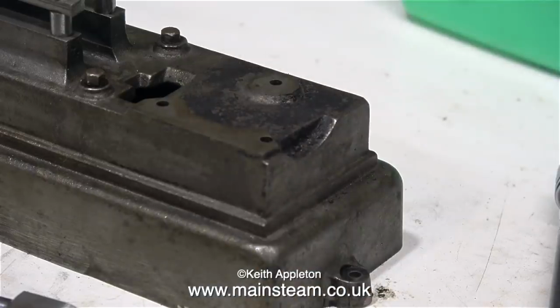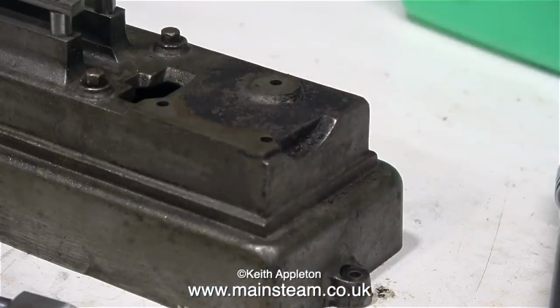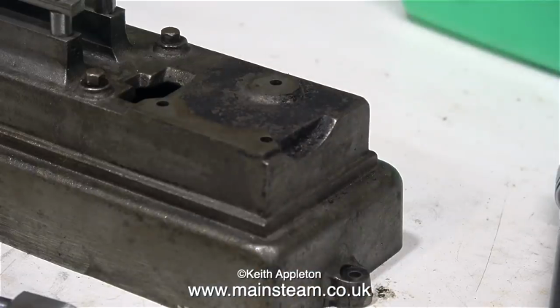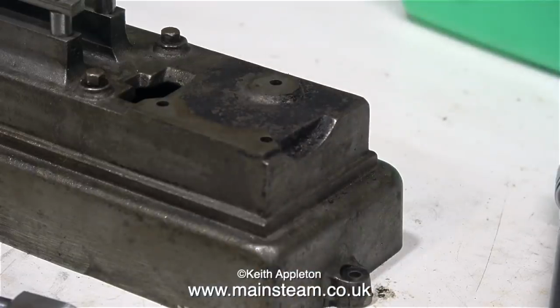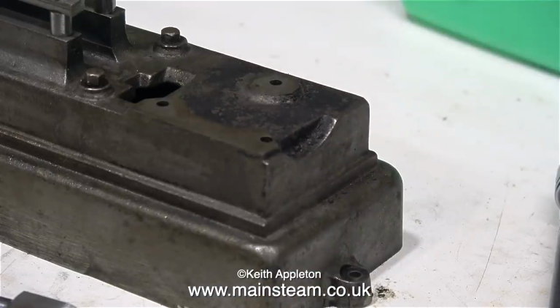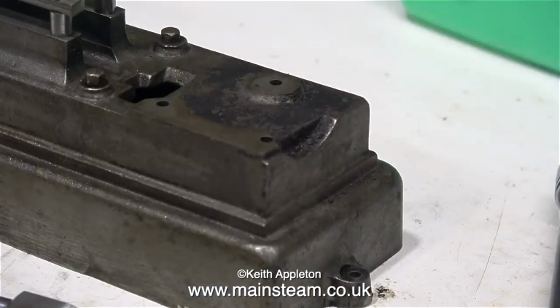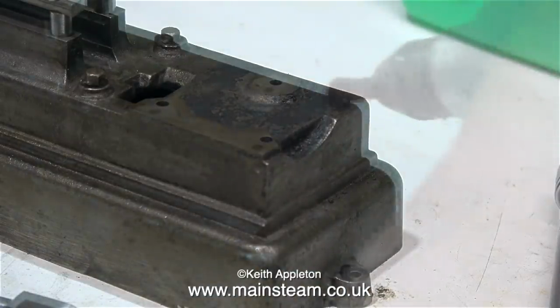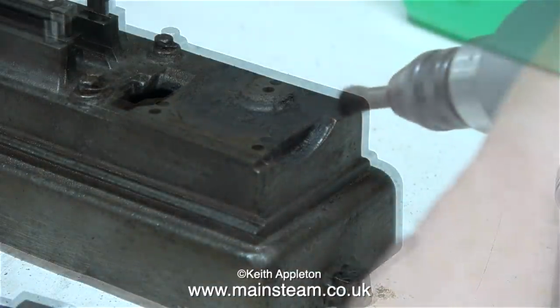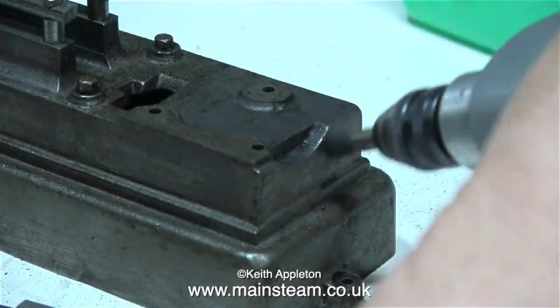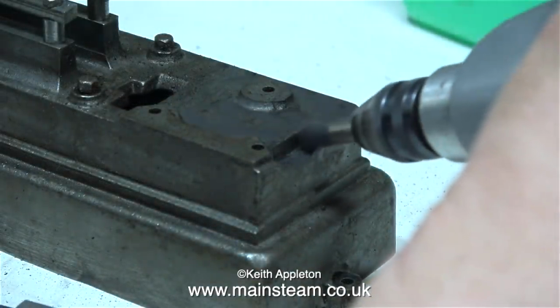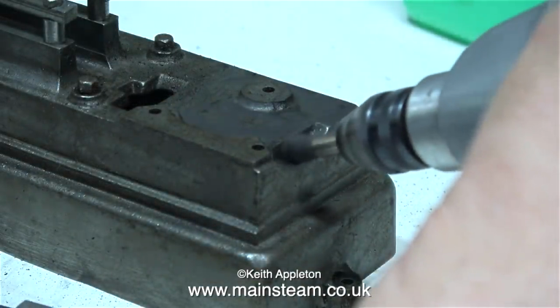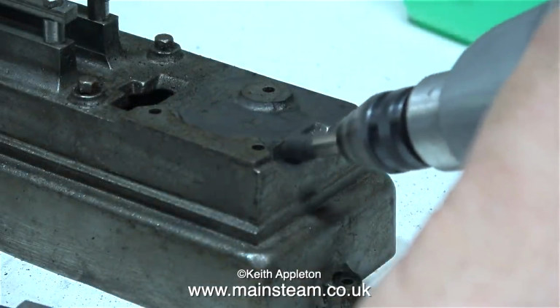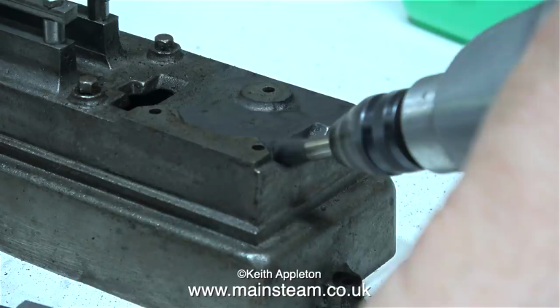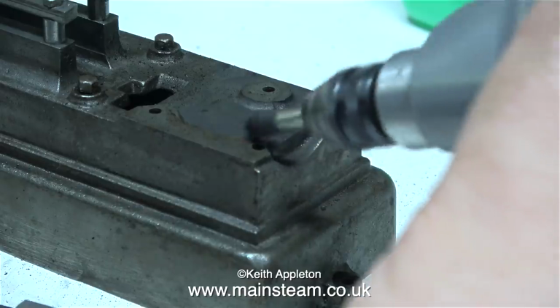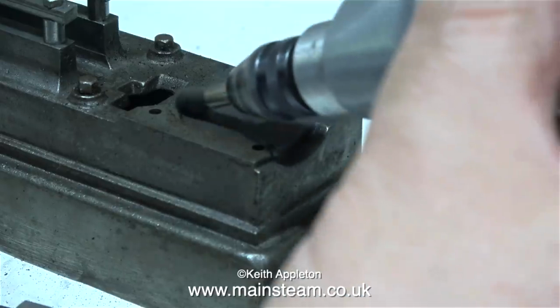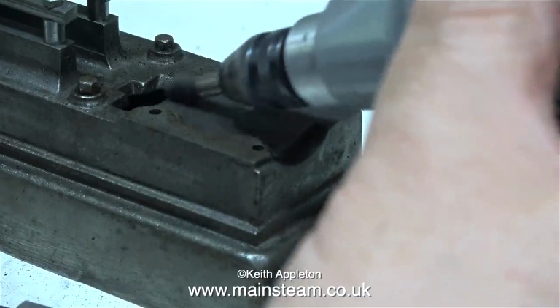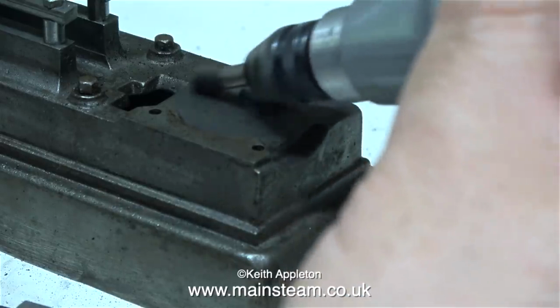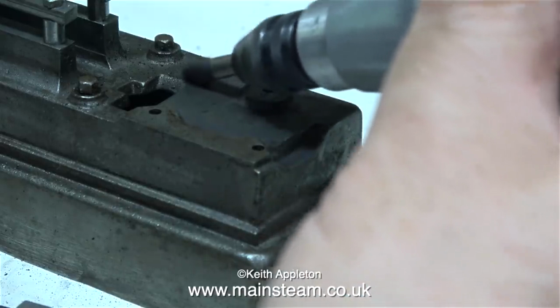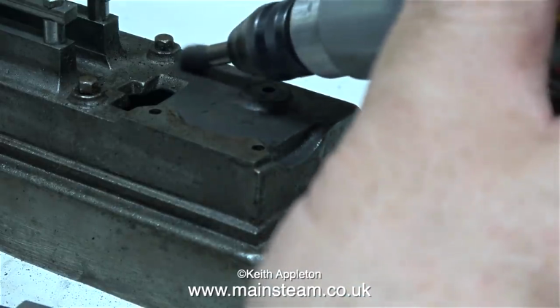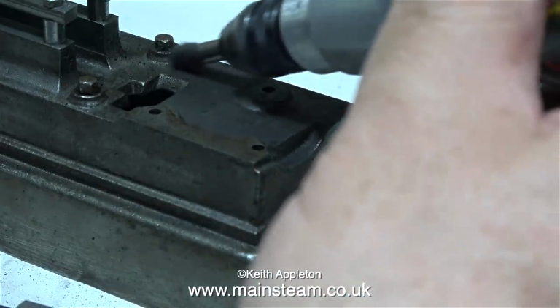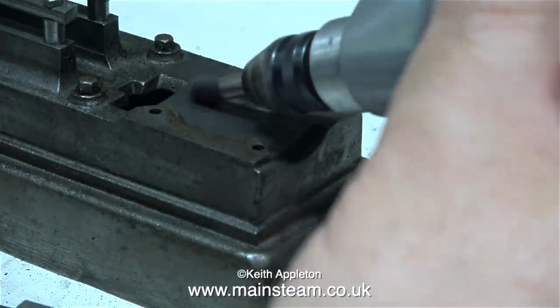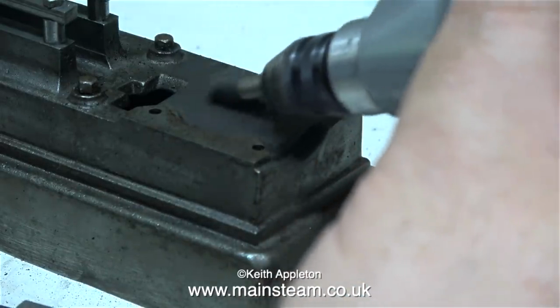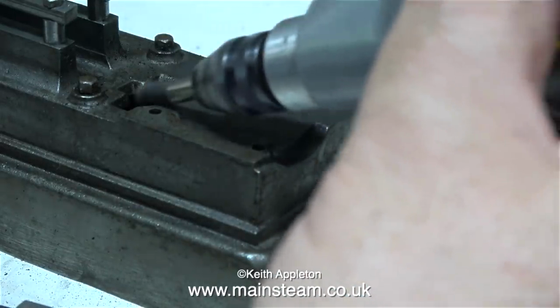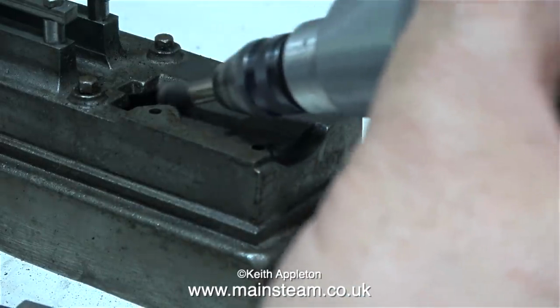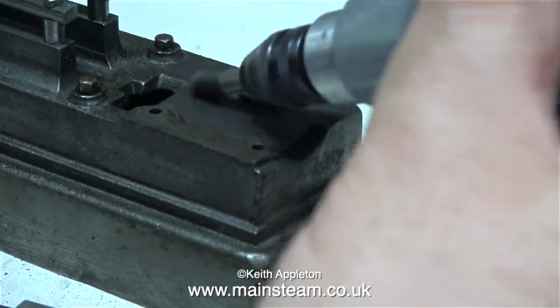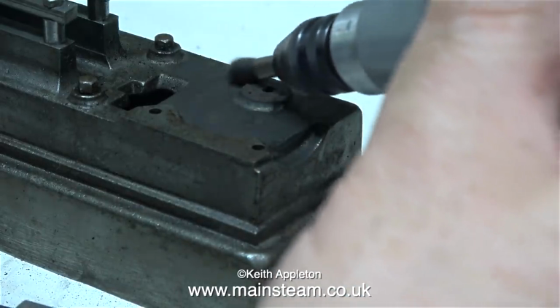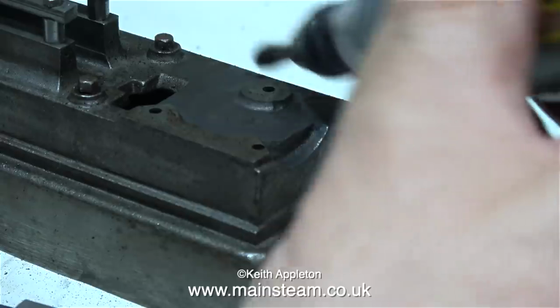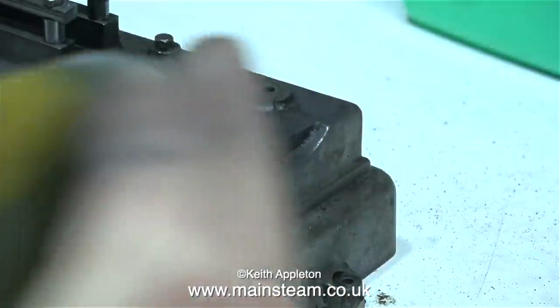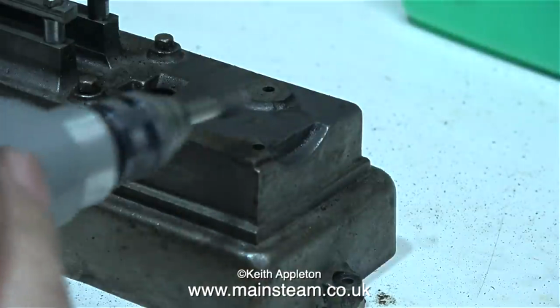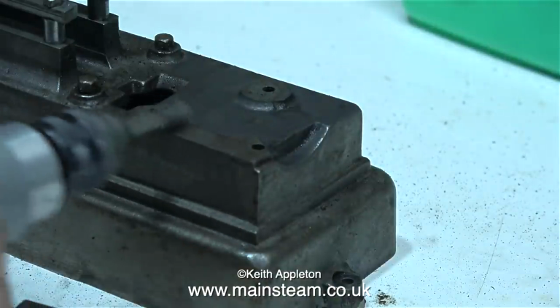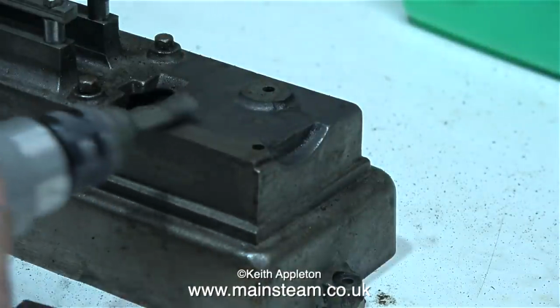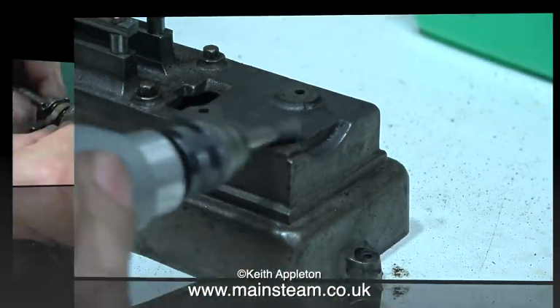Very shortly I intend to paint this engine black at the request of the owner, but first I need to remove every trace of any old black paint that would probably react with a new coat of paint.